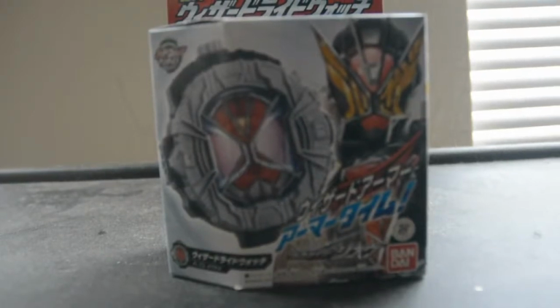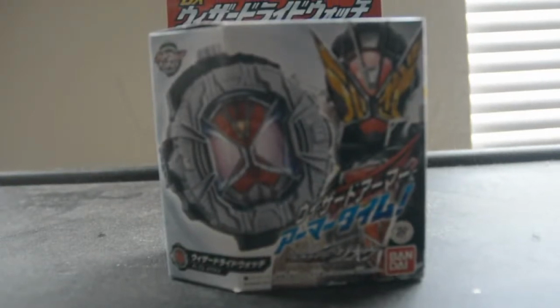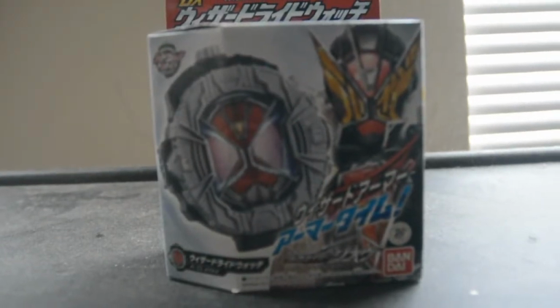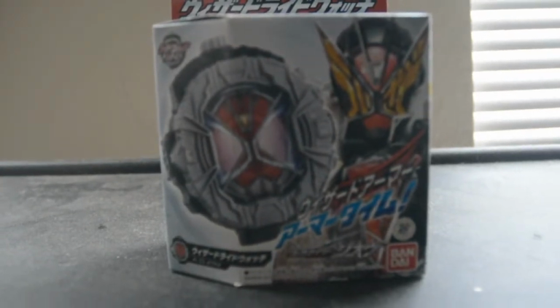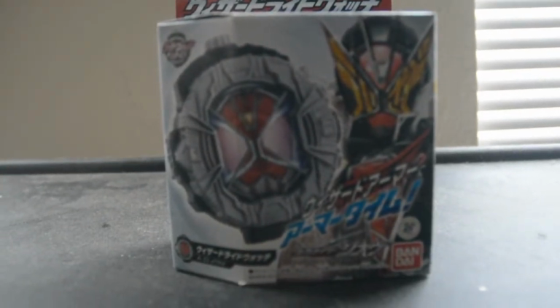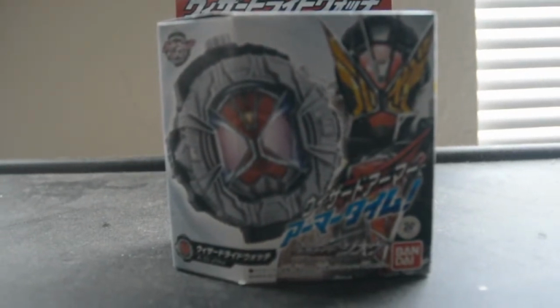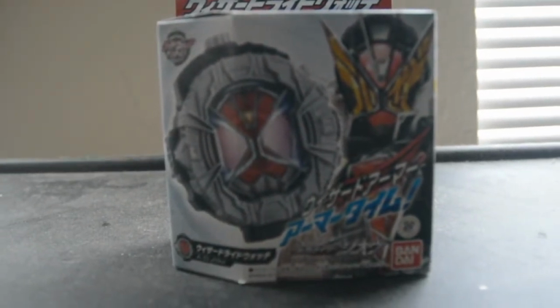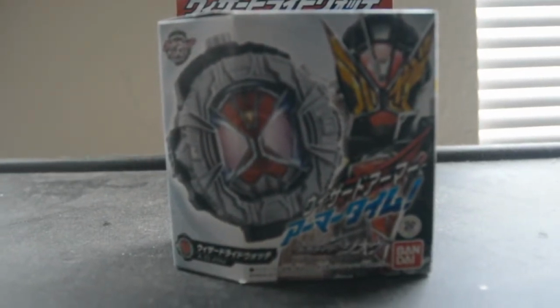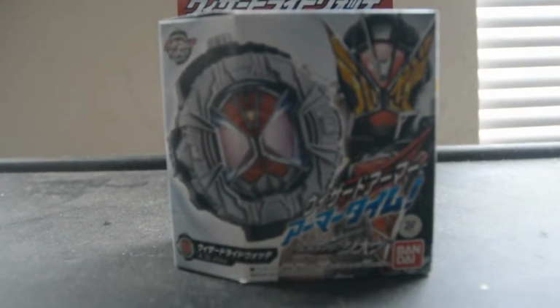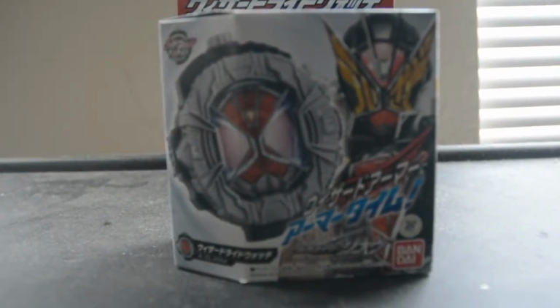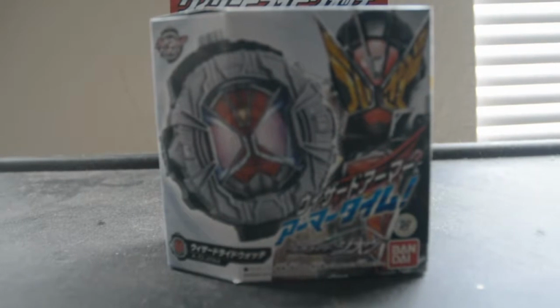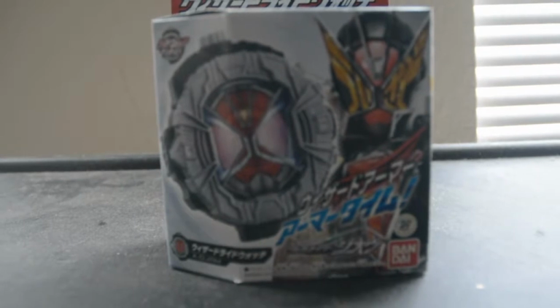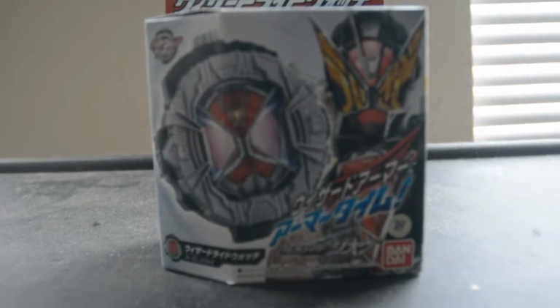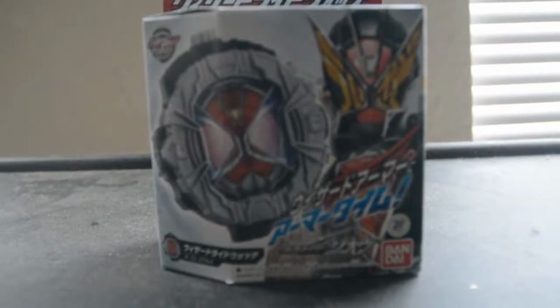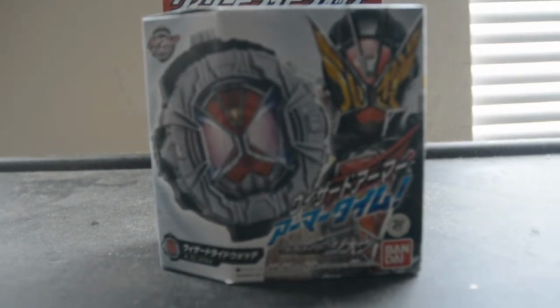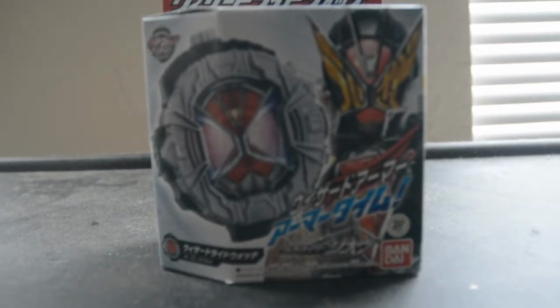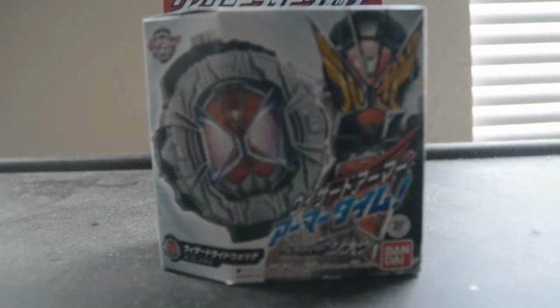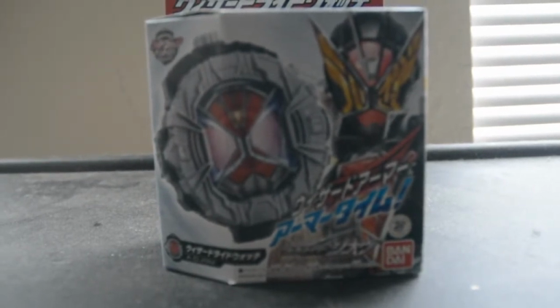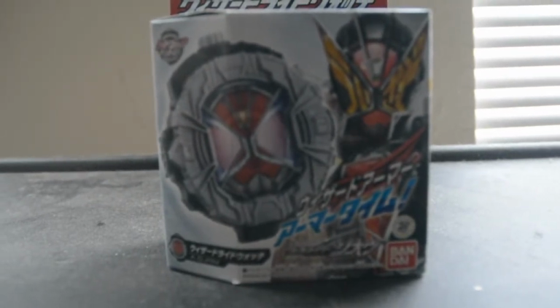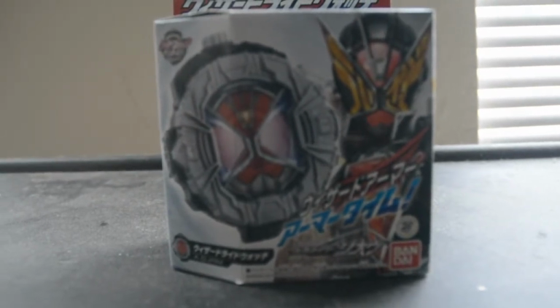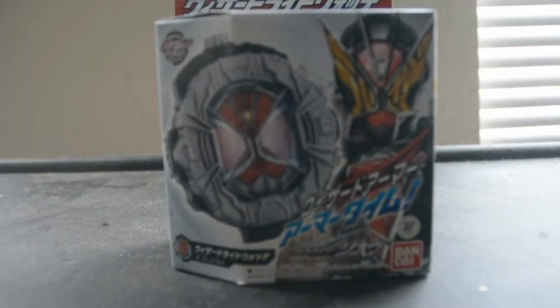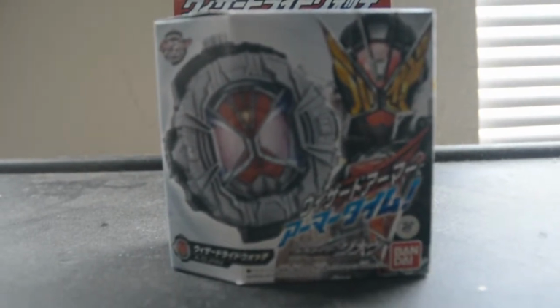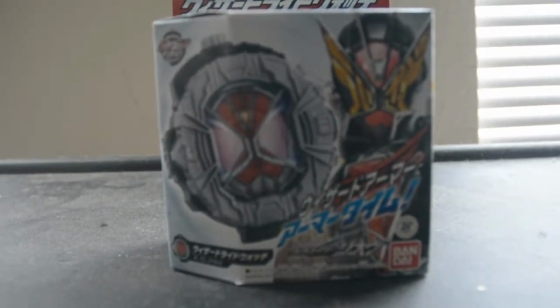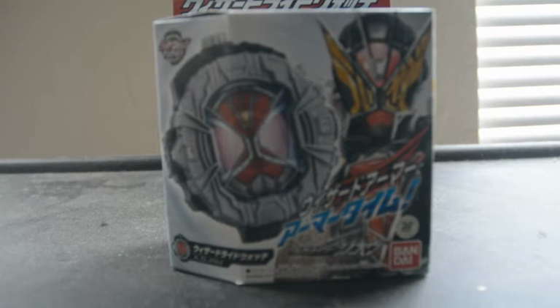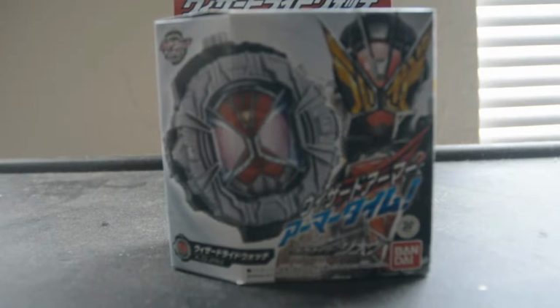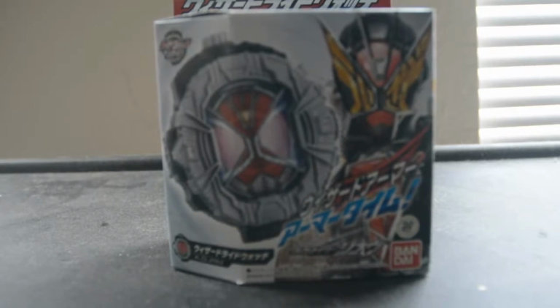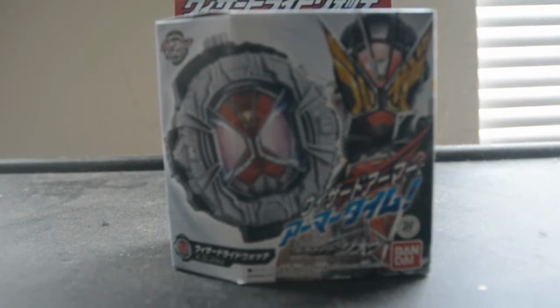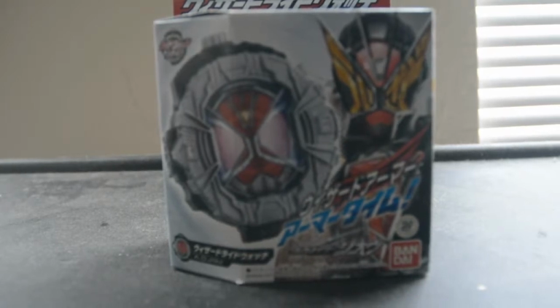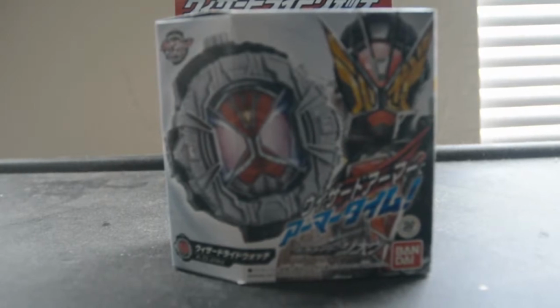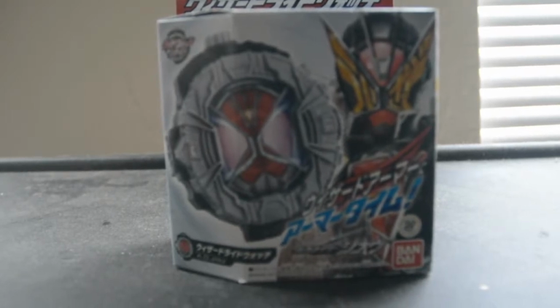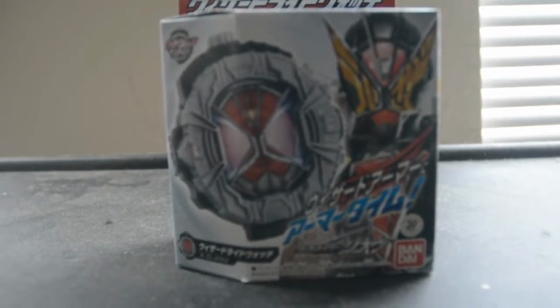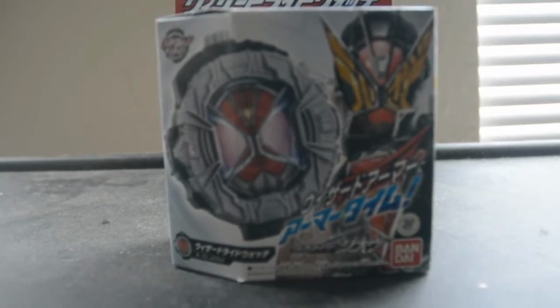Today is the unboxing review of Kamen Rider ZI-O DX Wizard Wide Watch — the Wide Watch that allows Gates to have the powers of Kamen Rider Wizard.